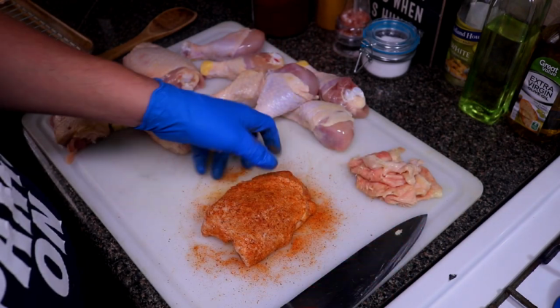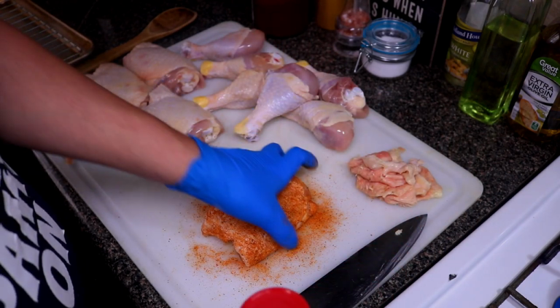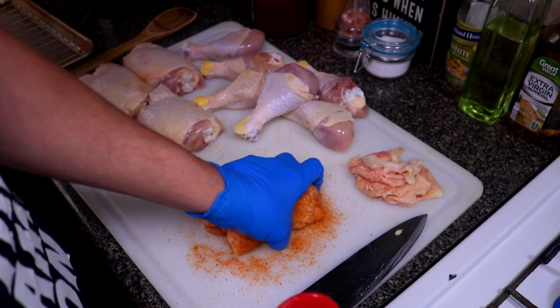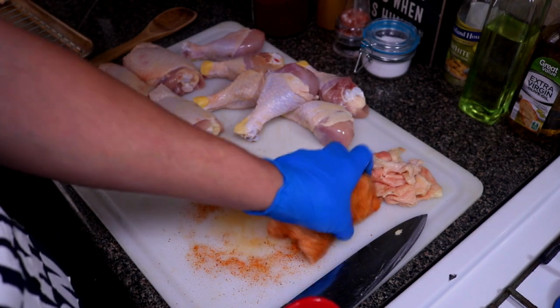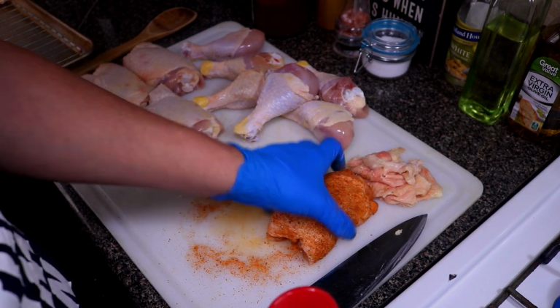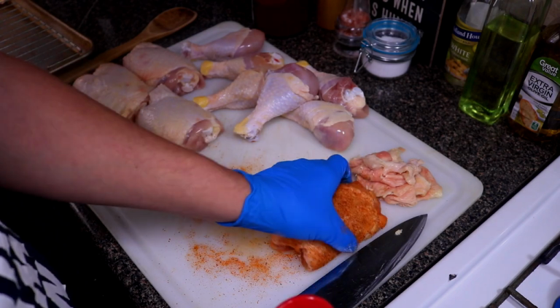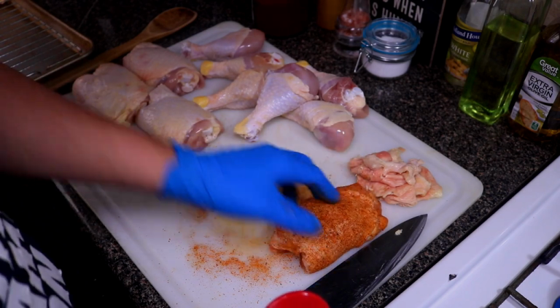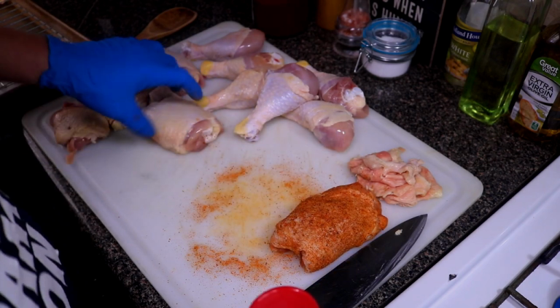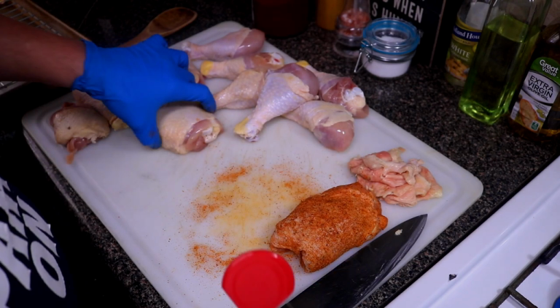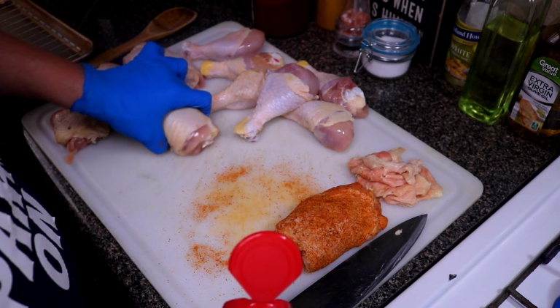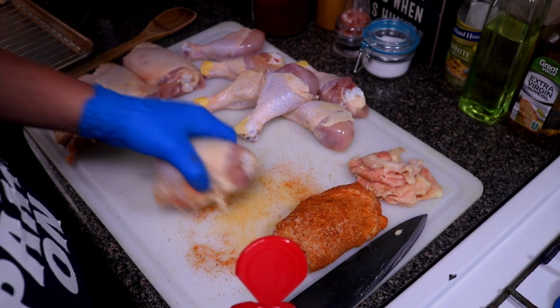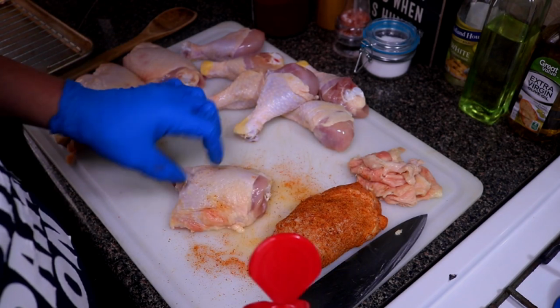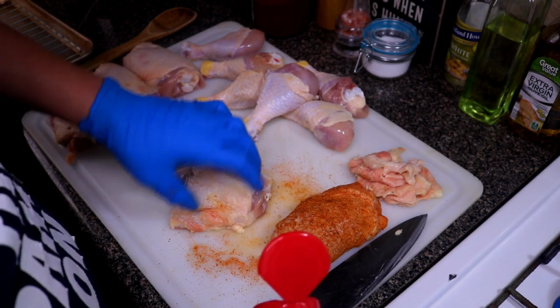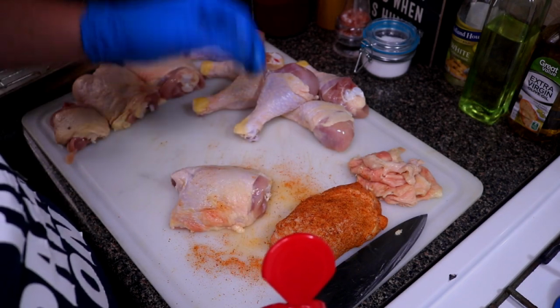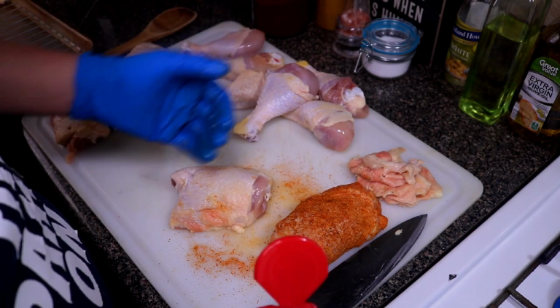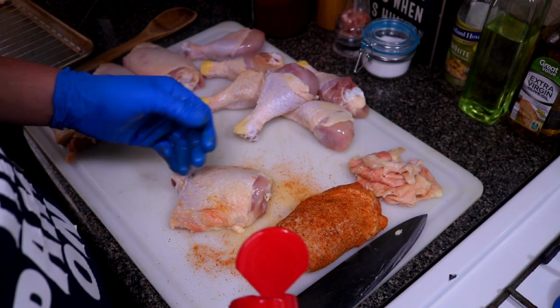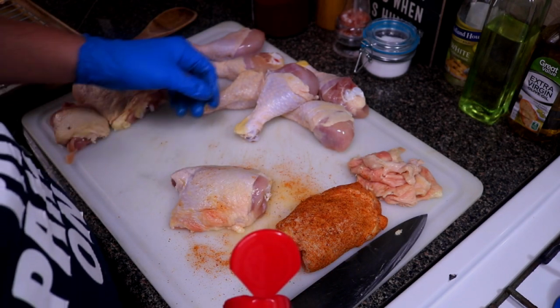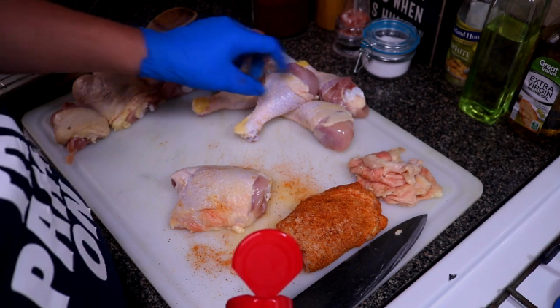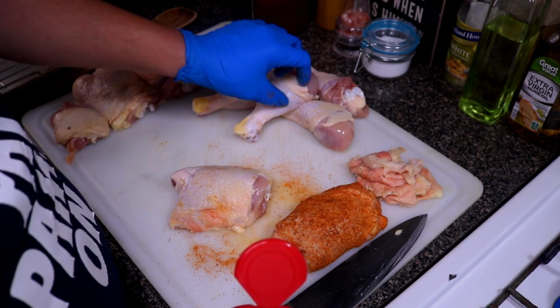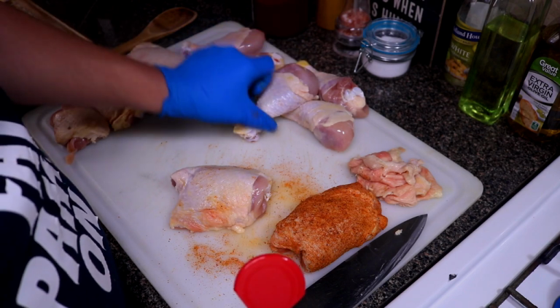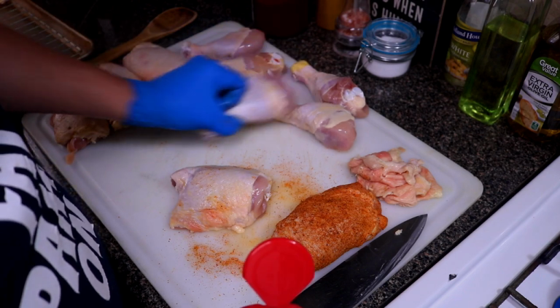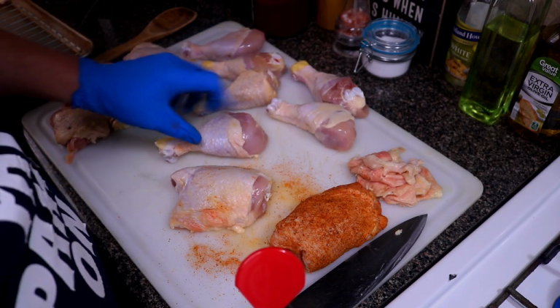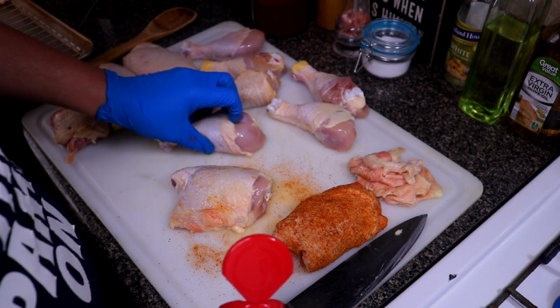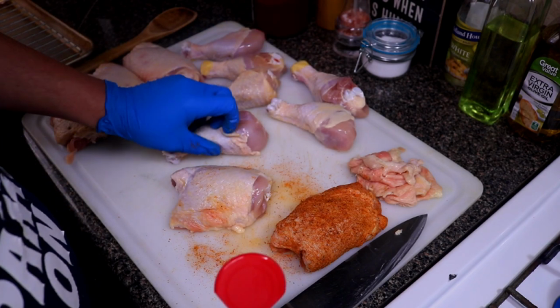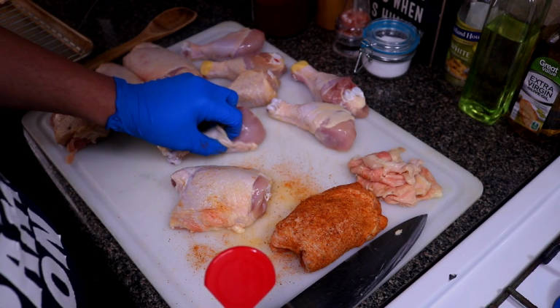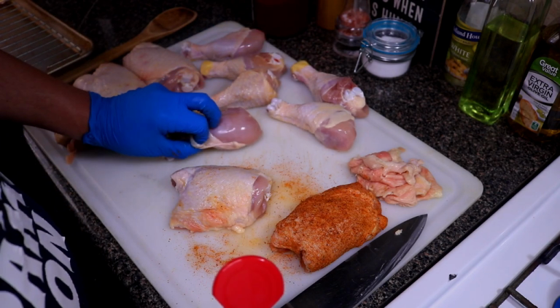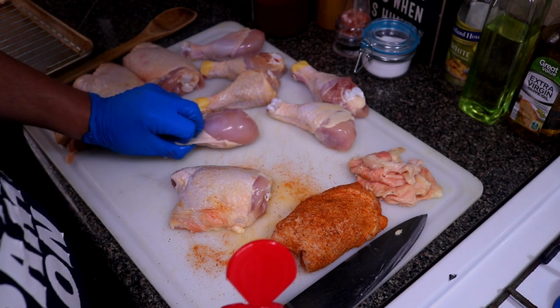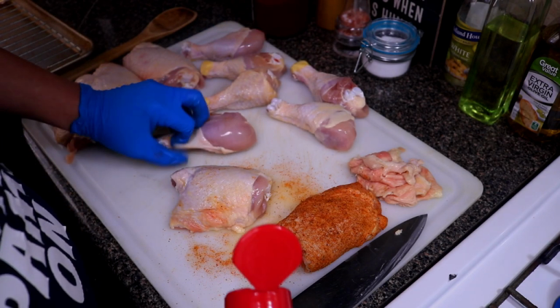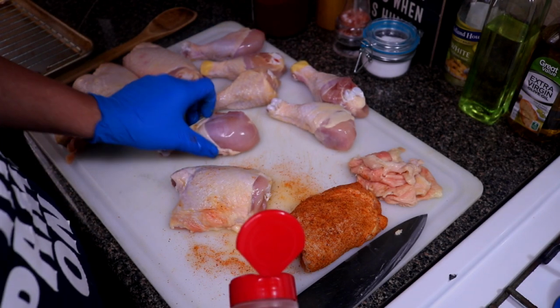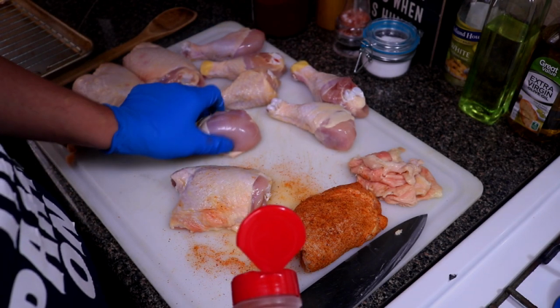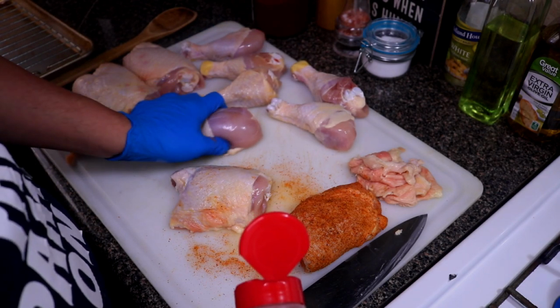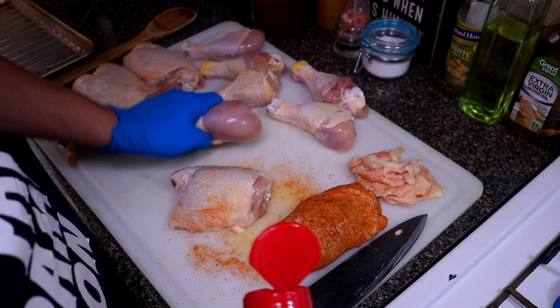We're gonna go ahead and season all these up. Same thing with all the rest of these — get underneath the skin. The legs, same thing: you want to pull back the skin and season the meat.